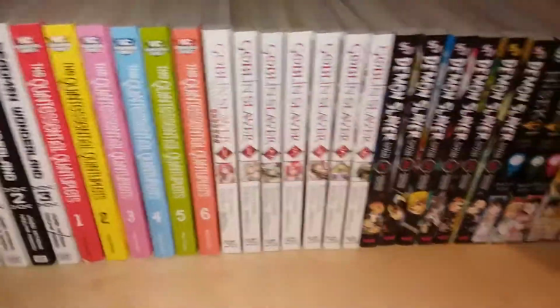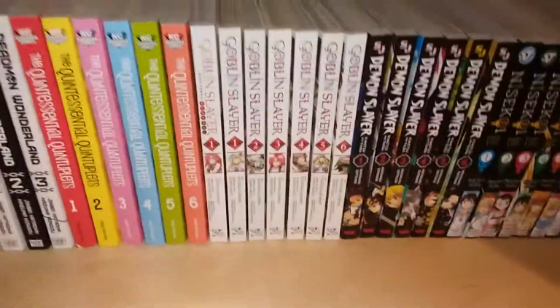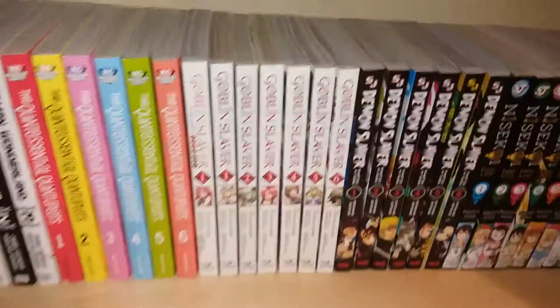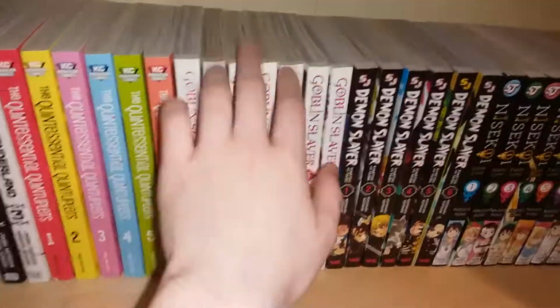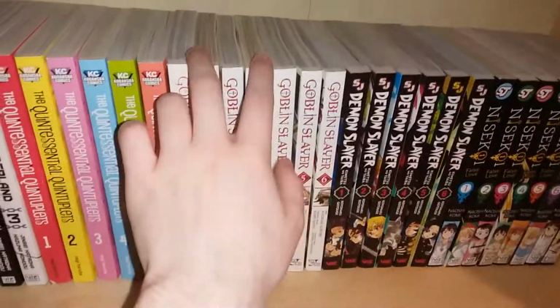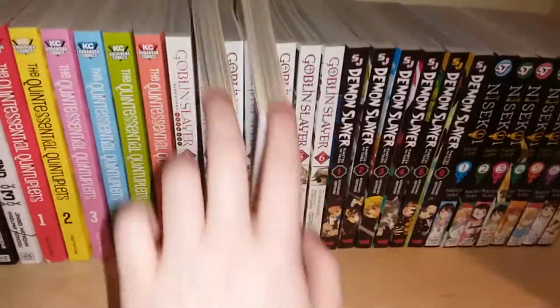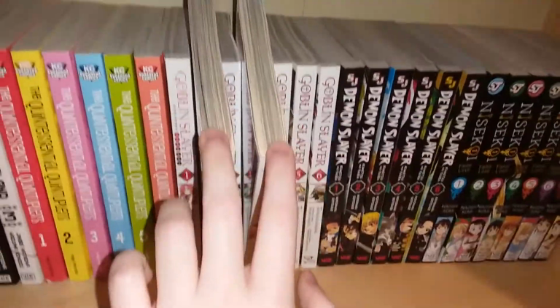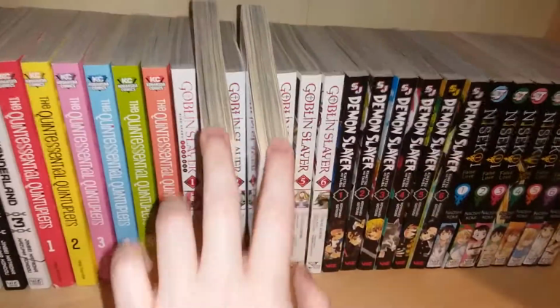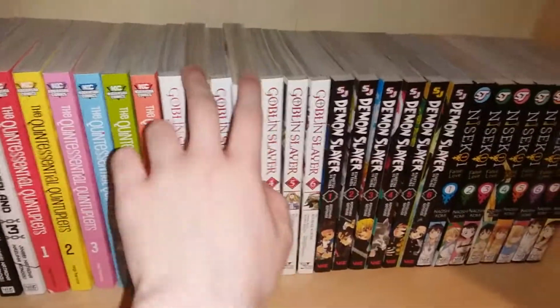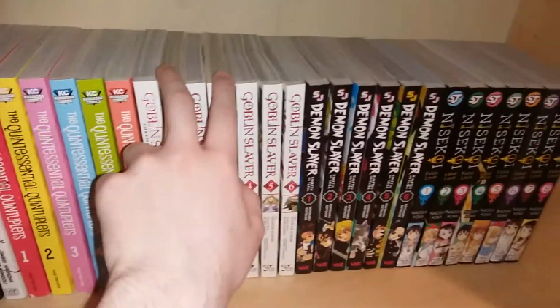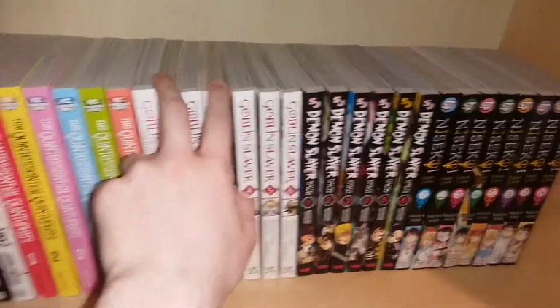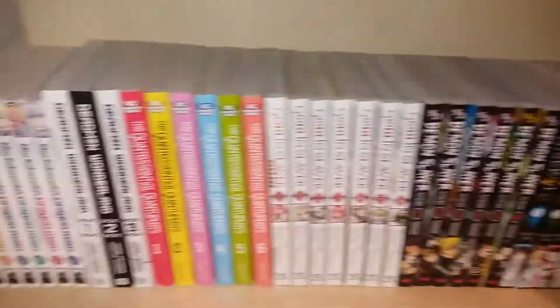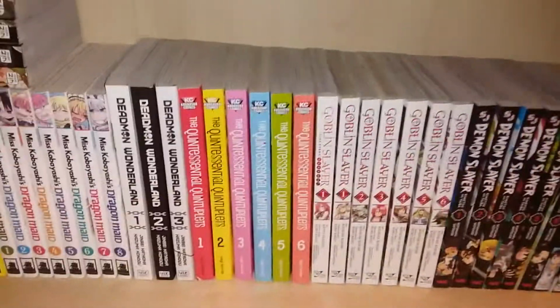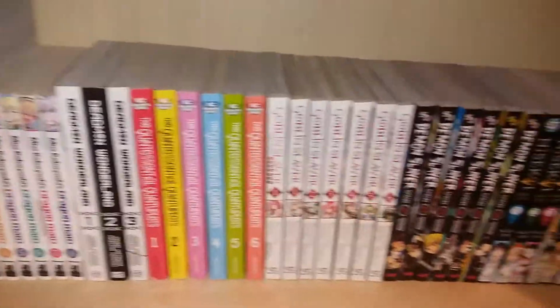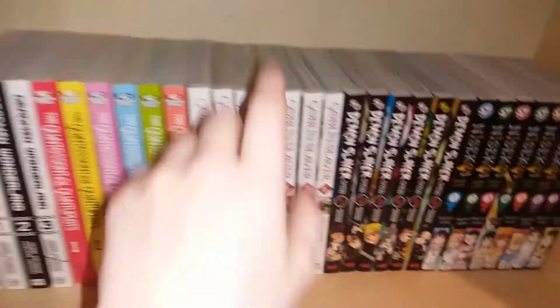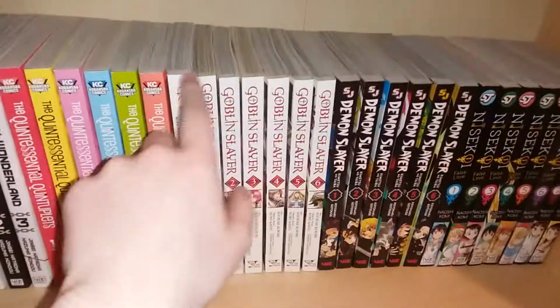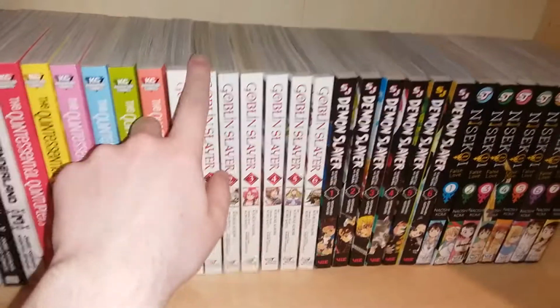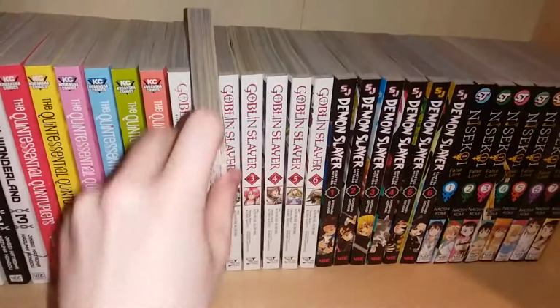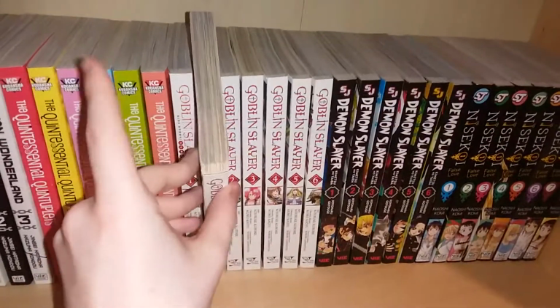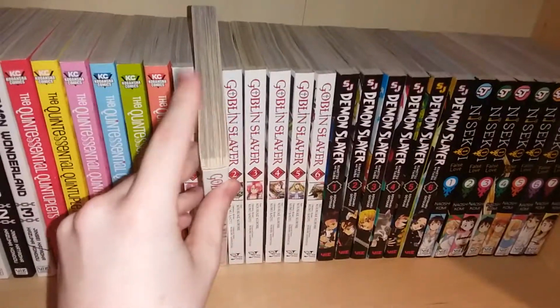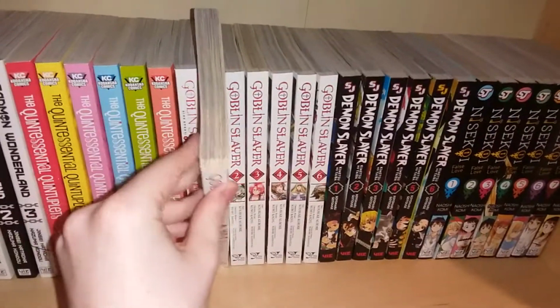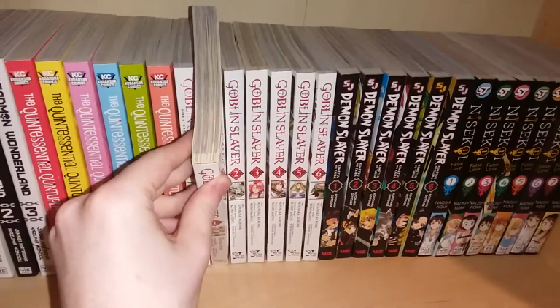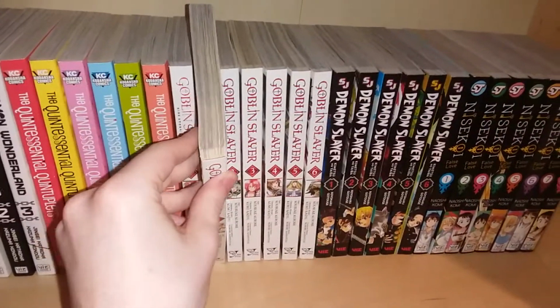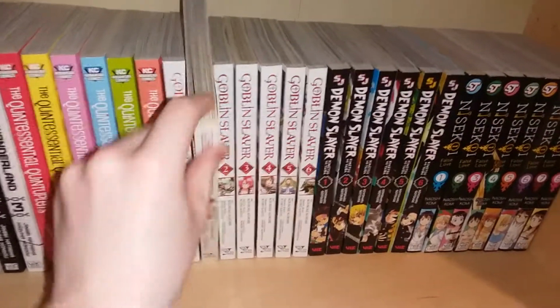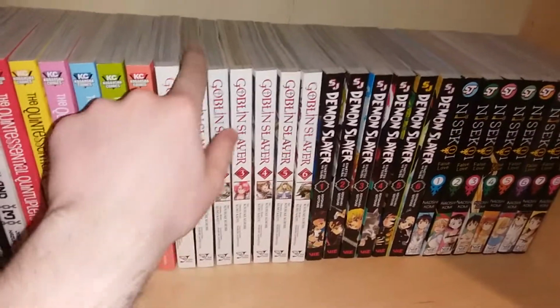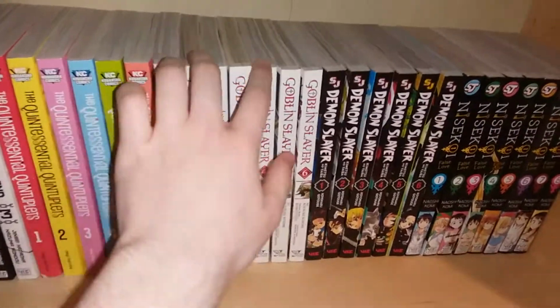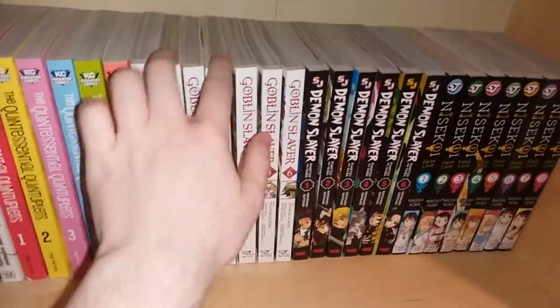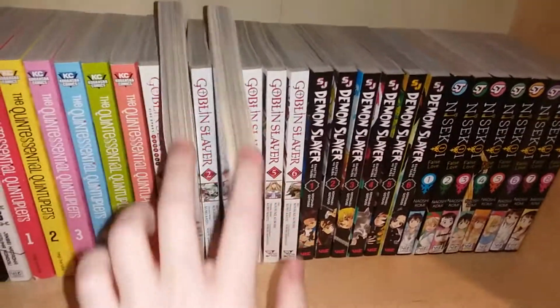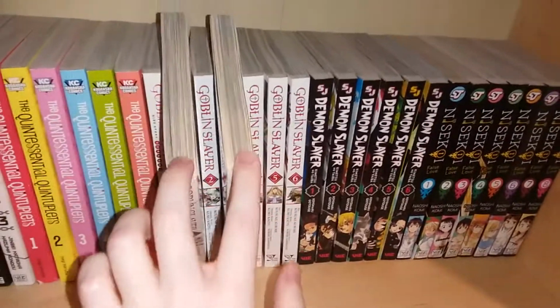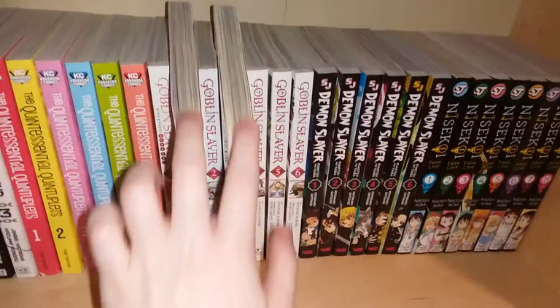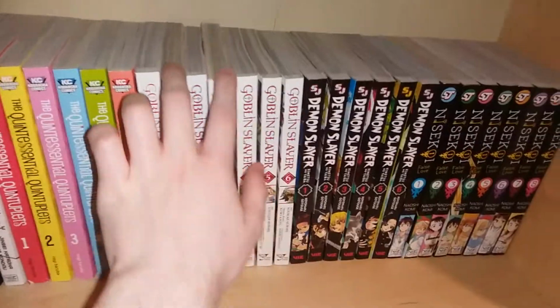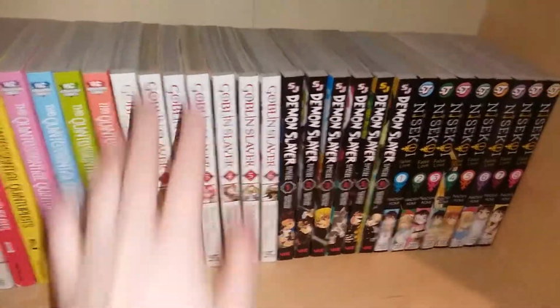Not always for Yen Press though, because some of my Goblin Slayer volumes are kind of yellow. But this could have happened at the store — it probably wasn't even me that caused it to be yellow; it's probably just from the store.